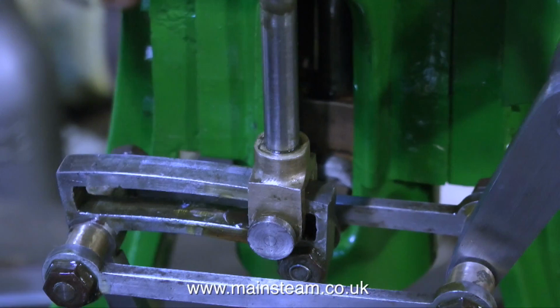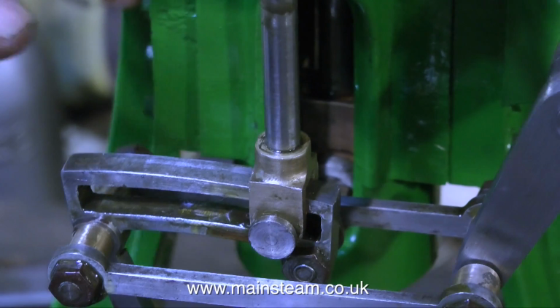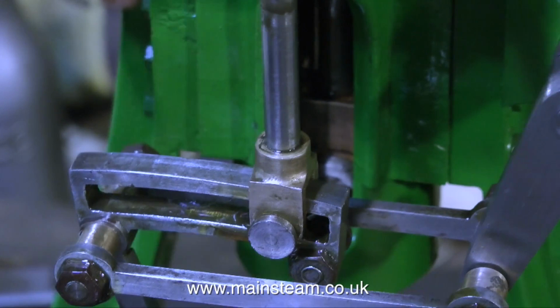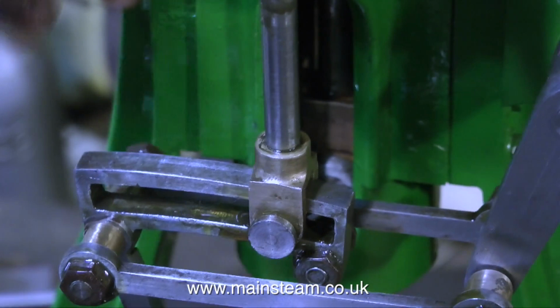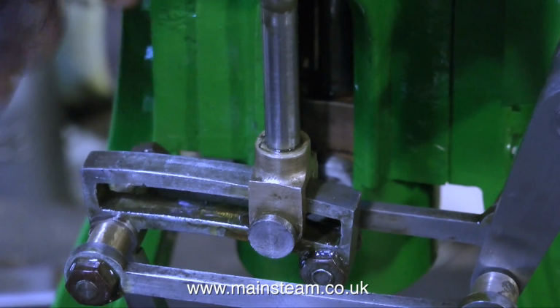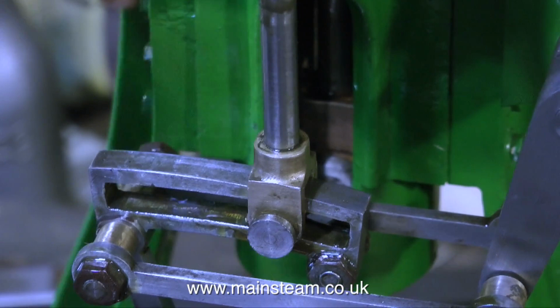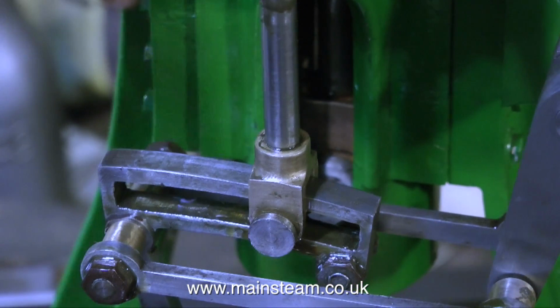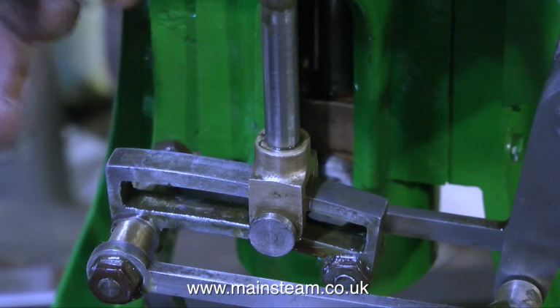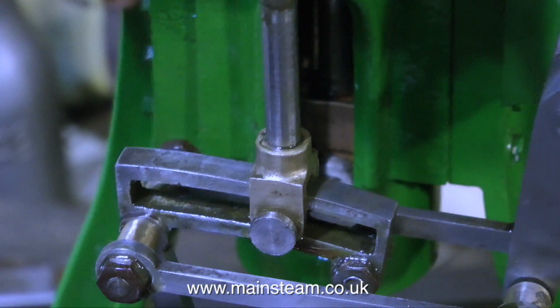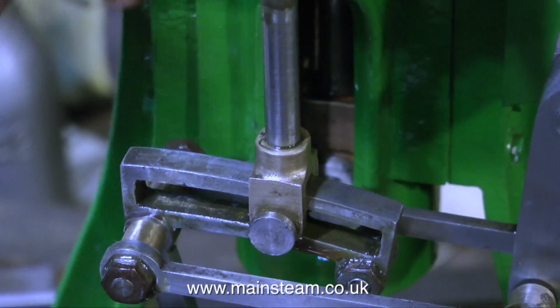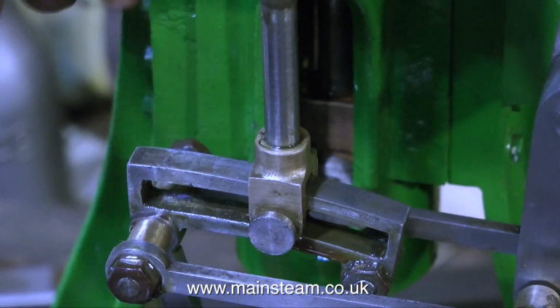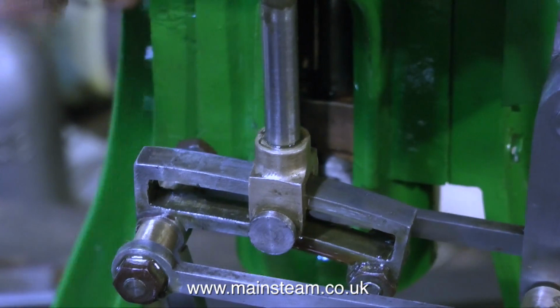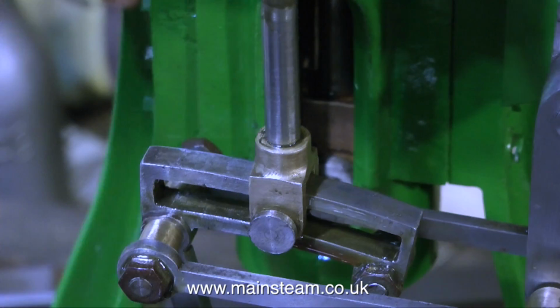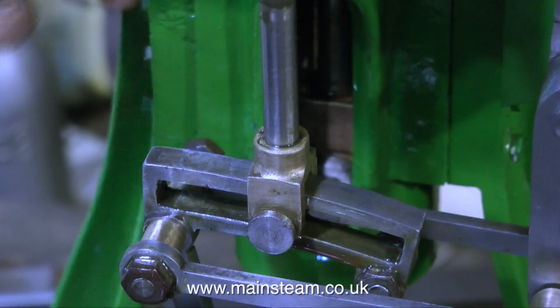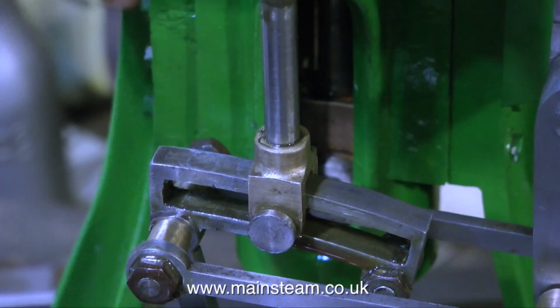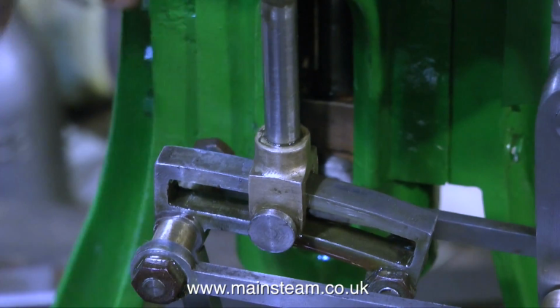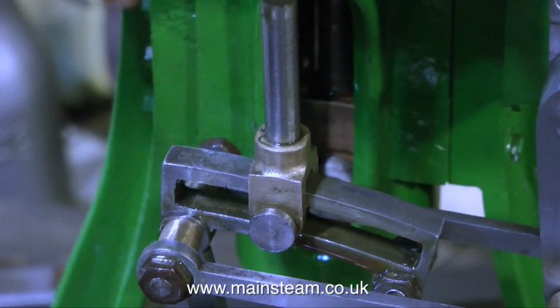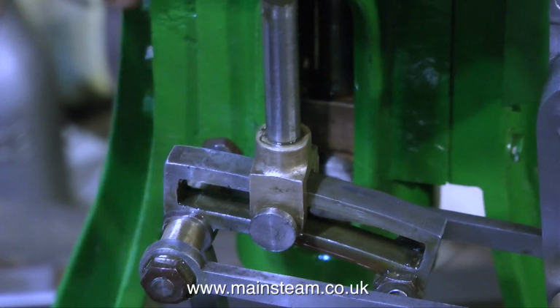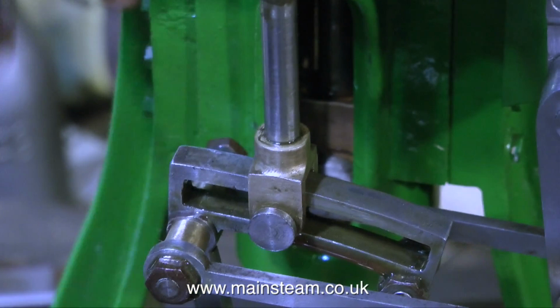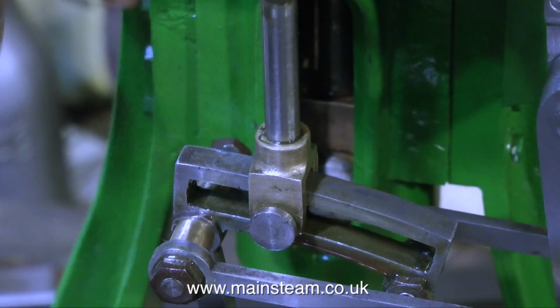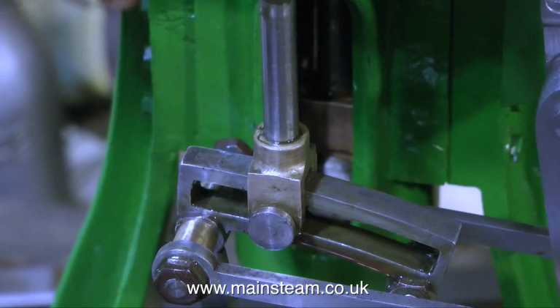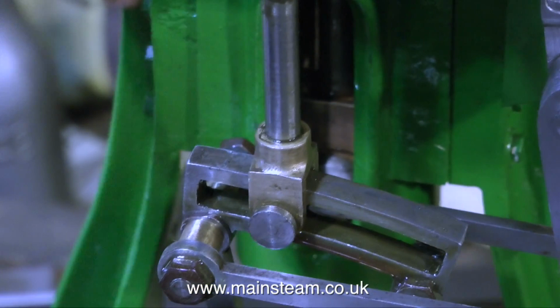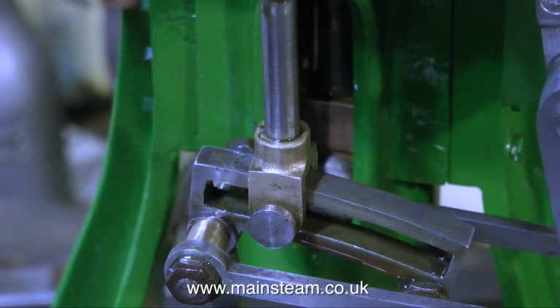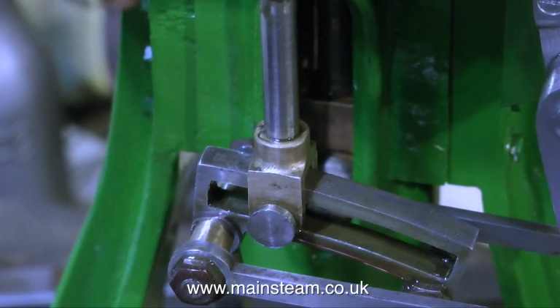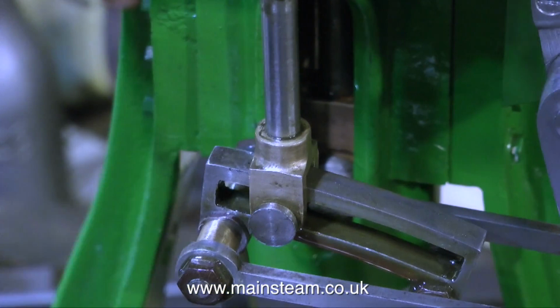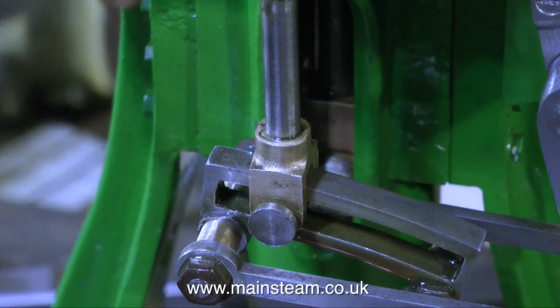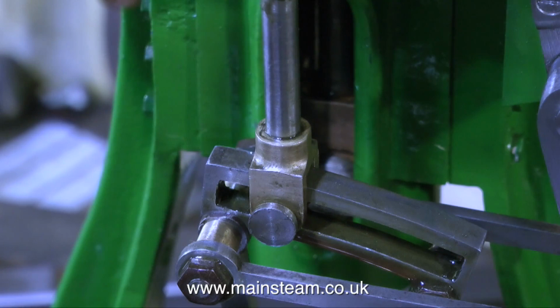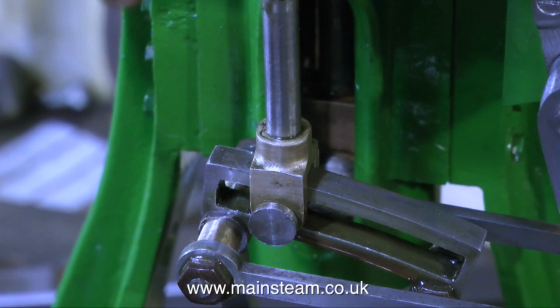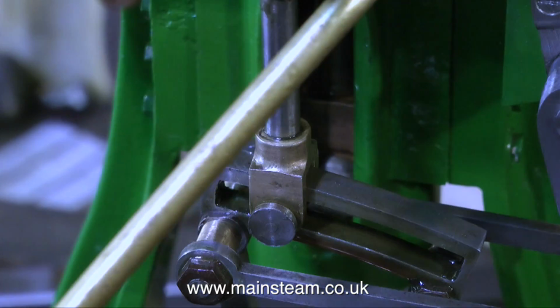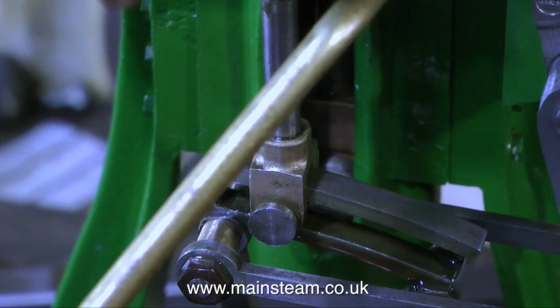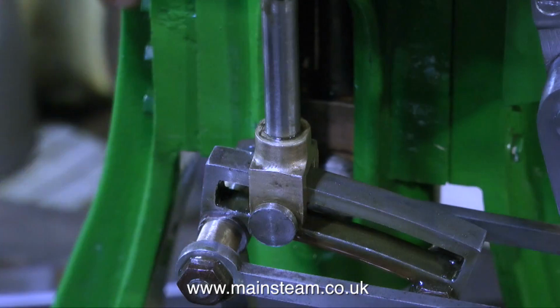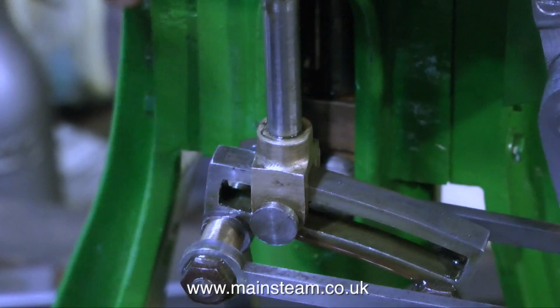So now it's time to turn the nice little hand wheel, which sends the expansion link across the valve fork, and this seems to work very well.